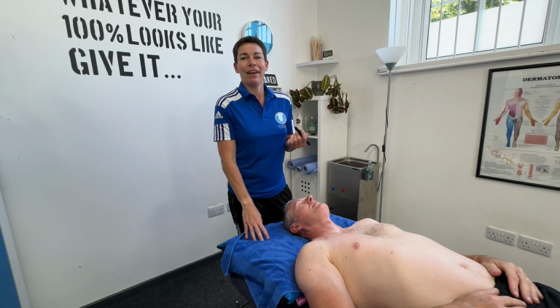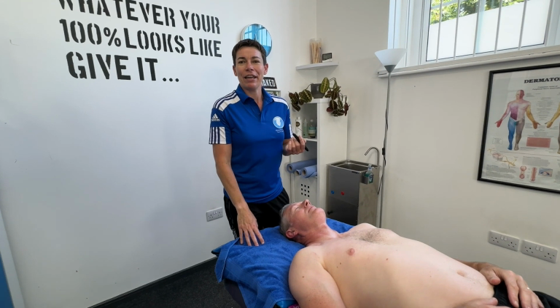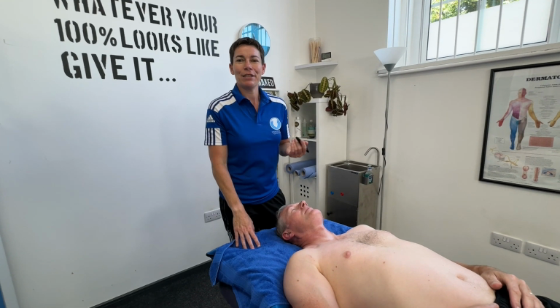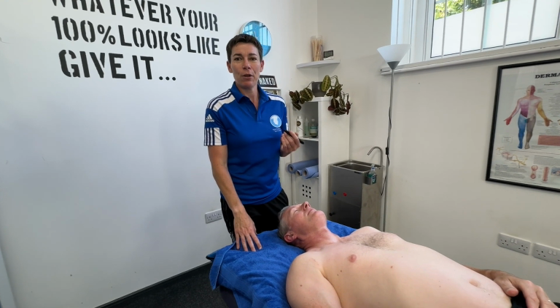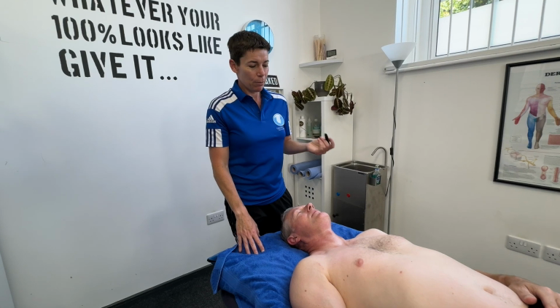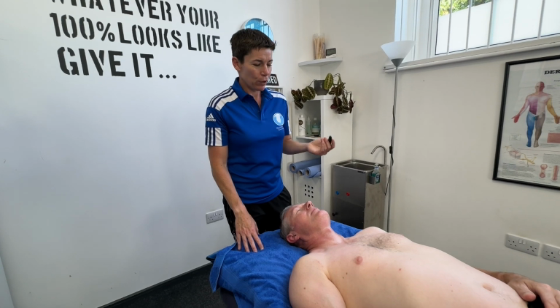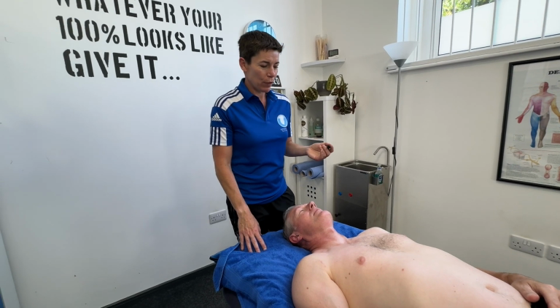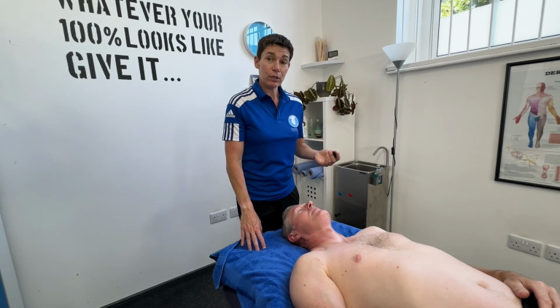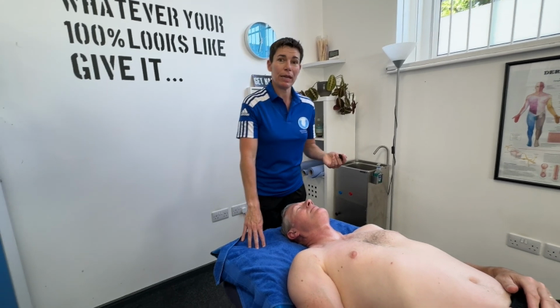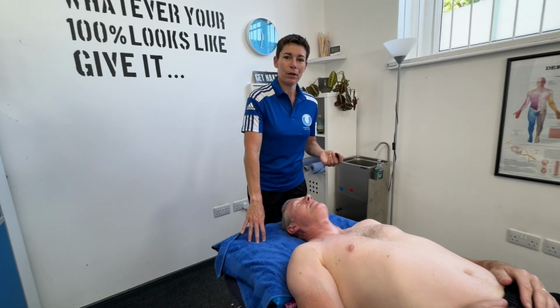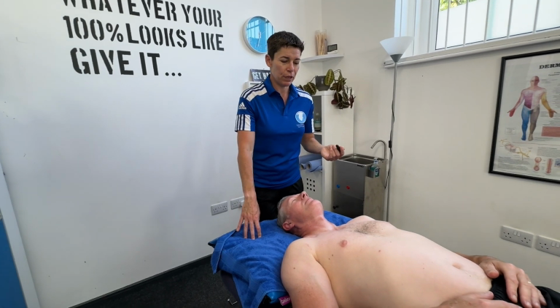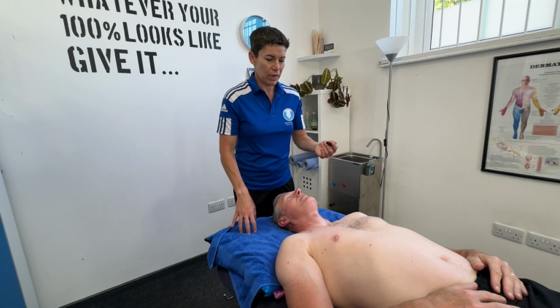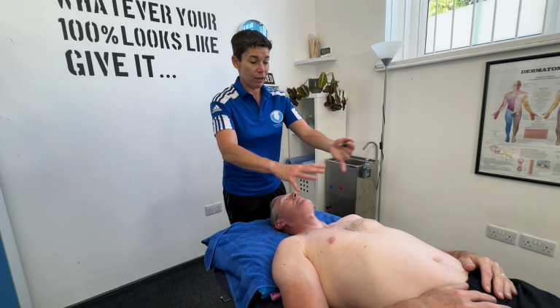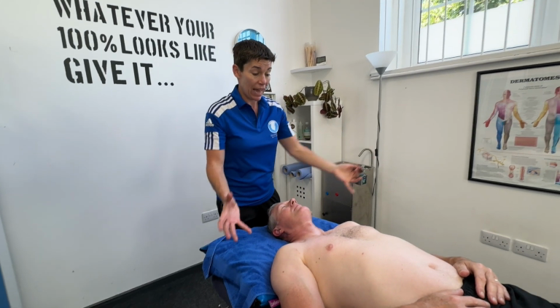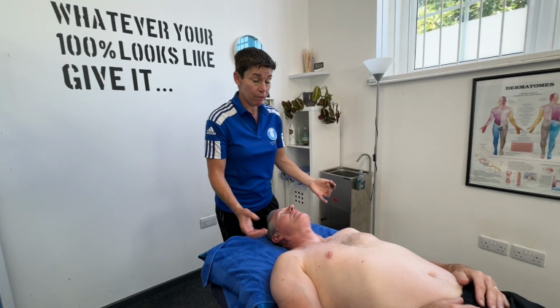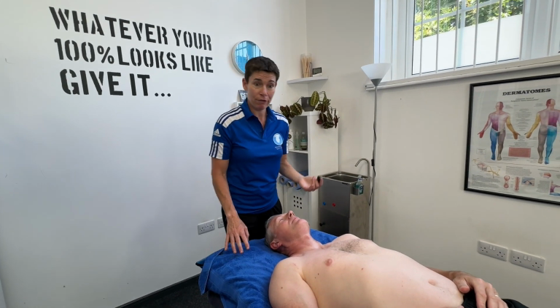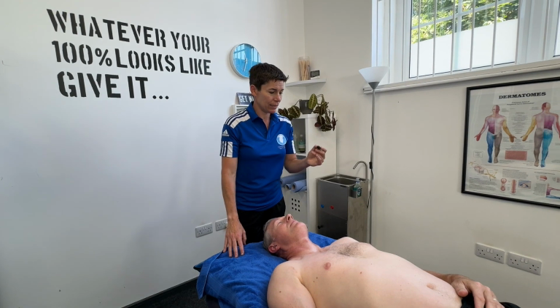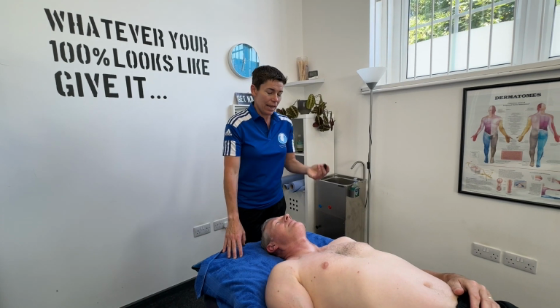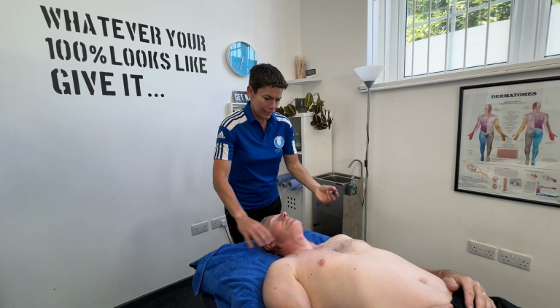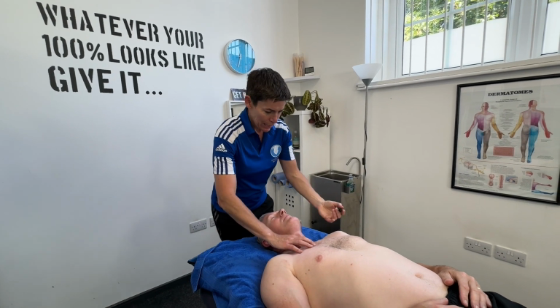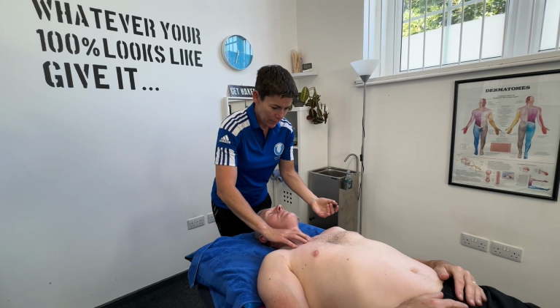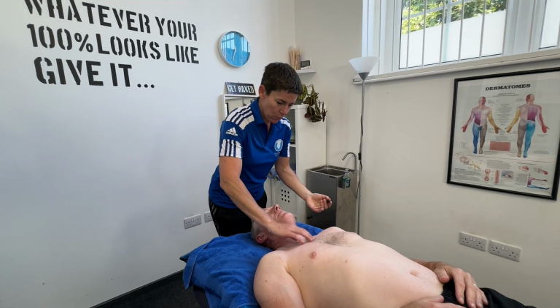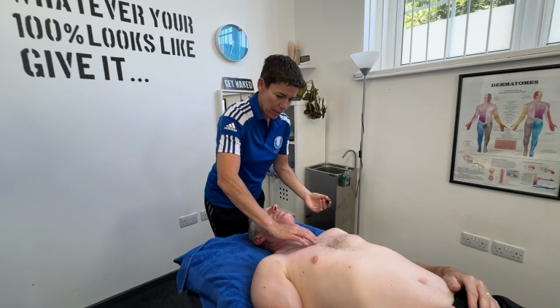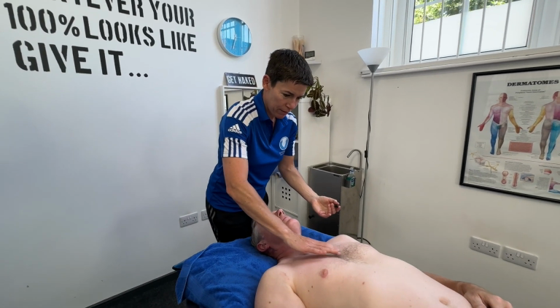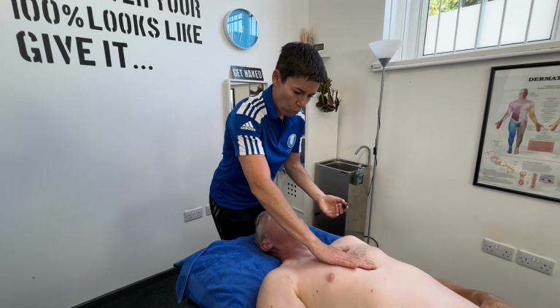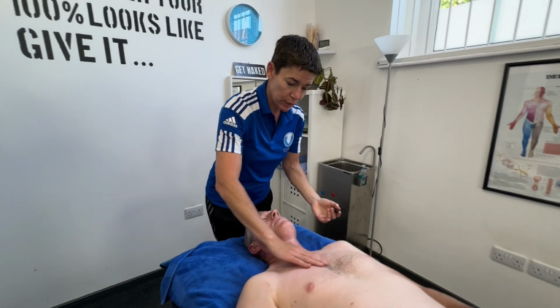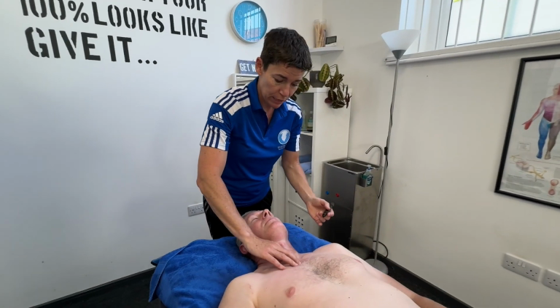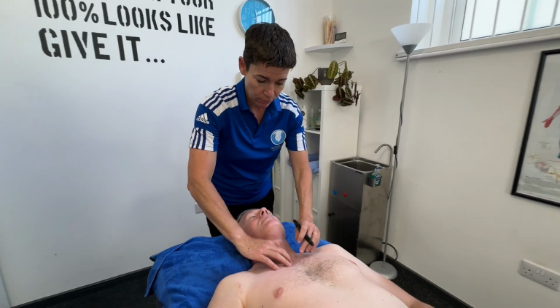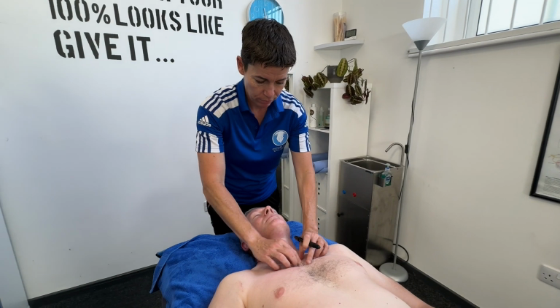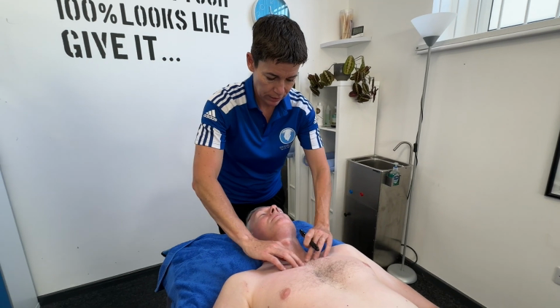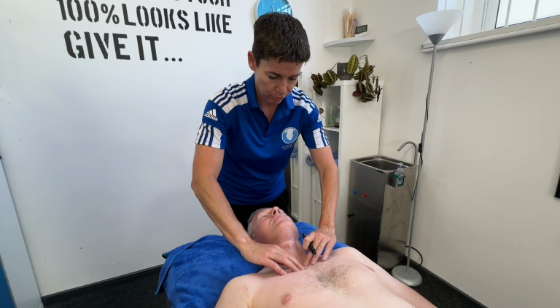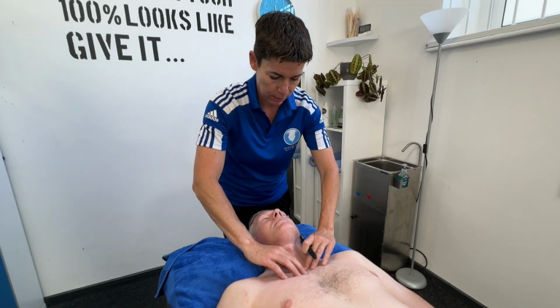Hi, for this video I'm going to be drawing on the bones and the bony landmarks of the chest area, or the anterior thorax. So let us start with what we know as the breastbone — the proper name is the sternum.